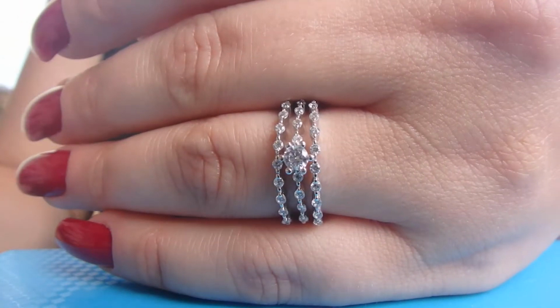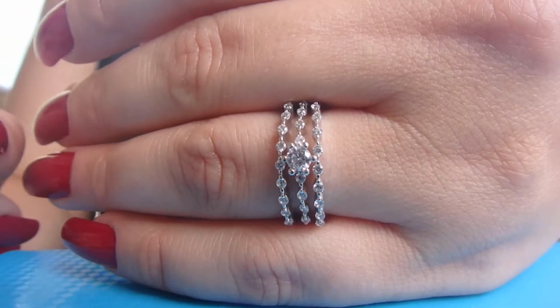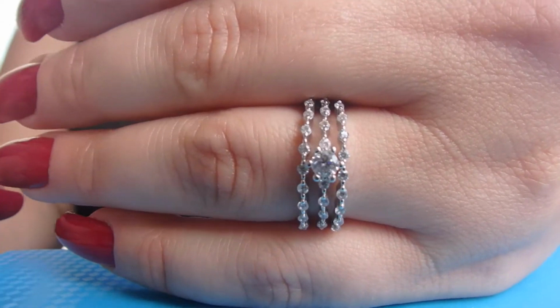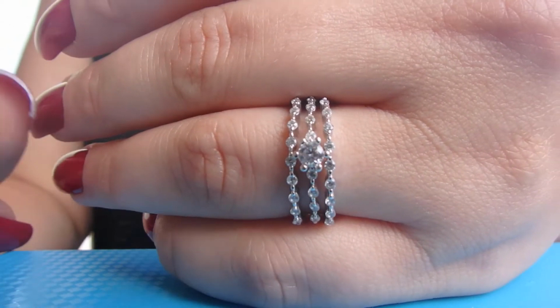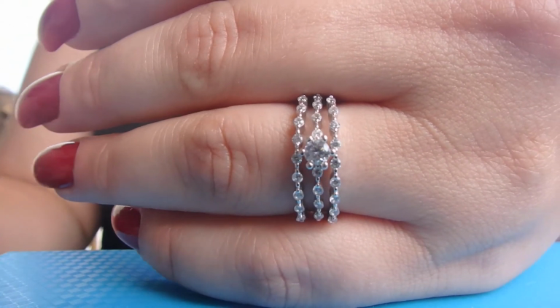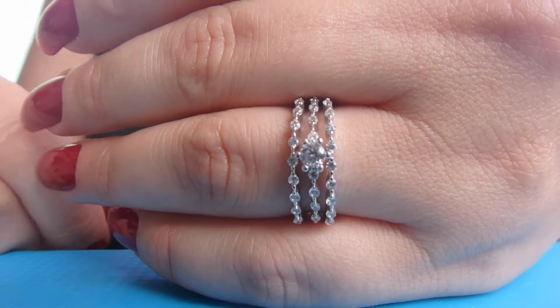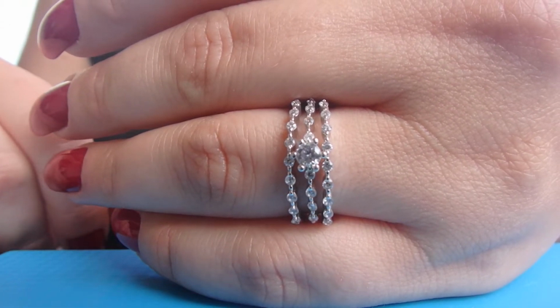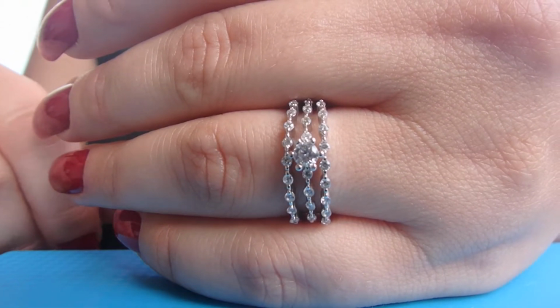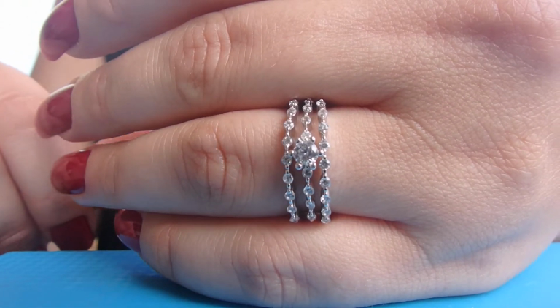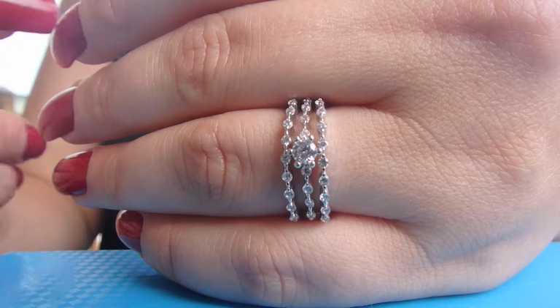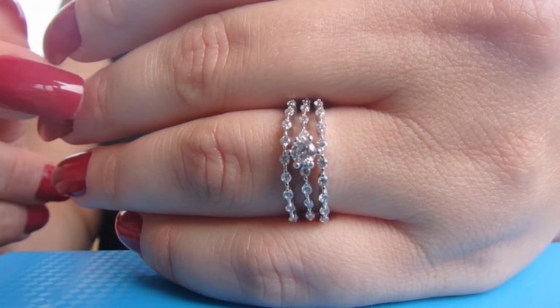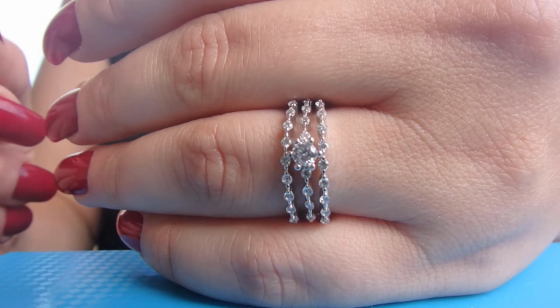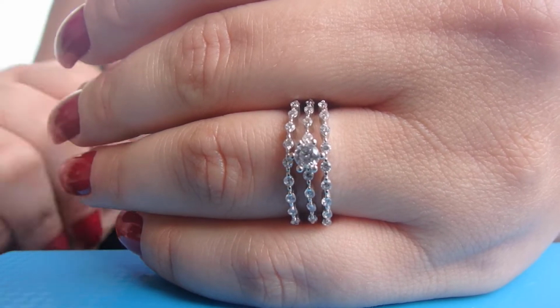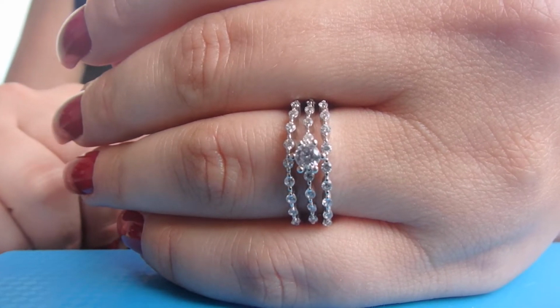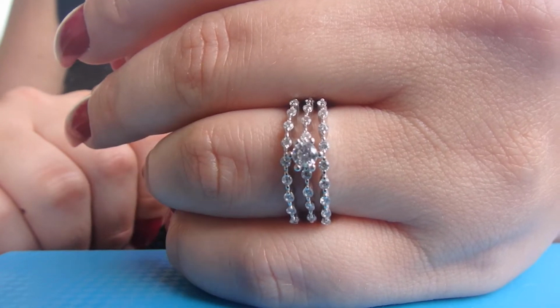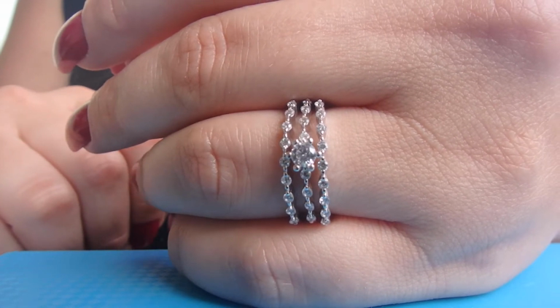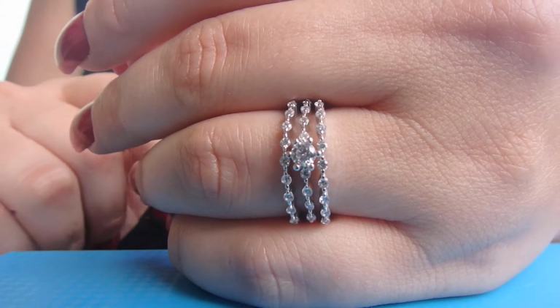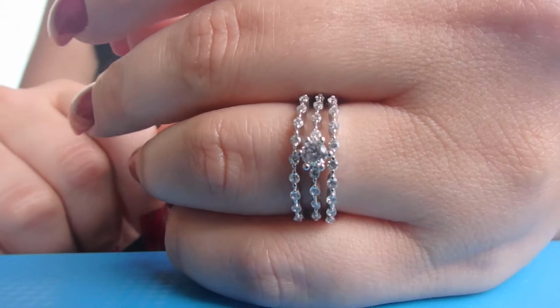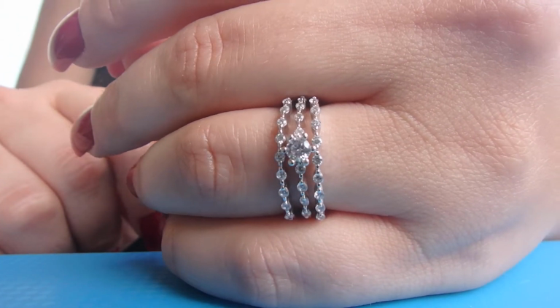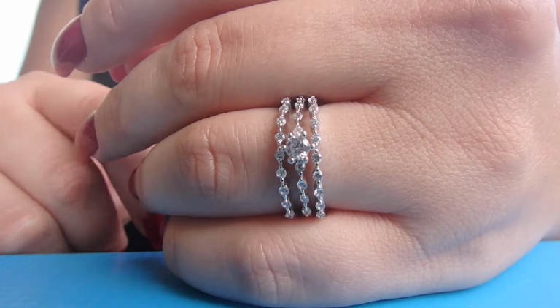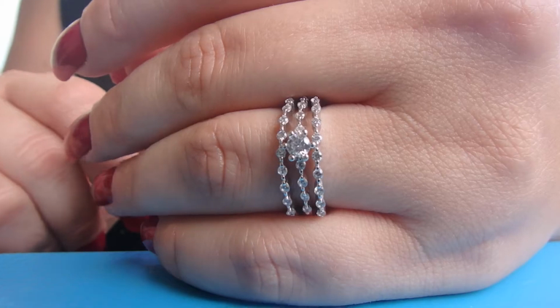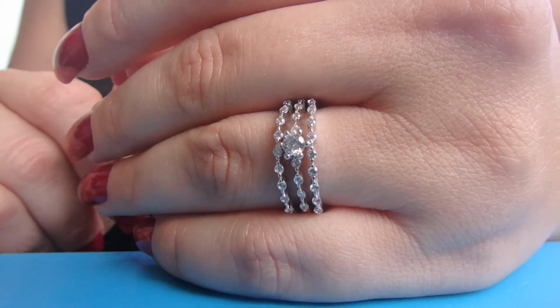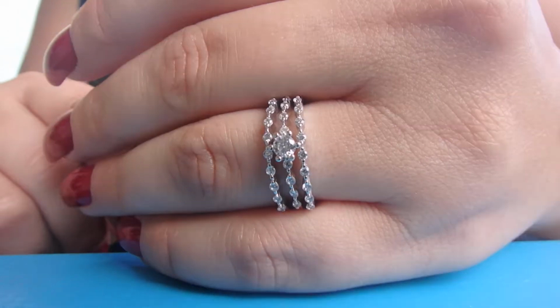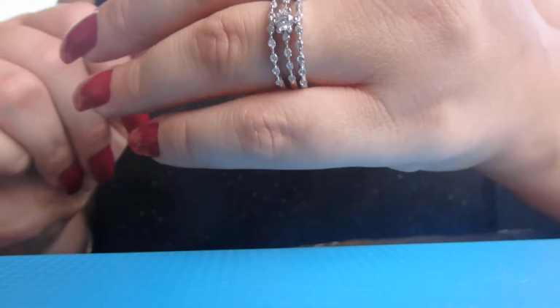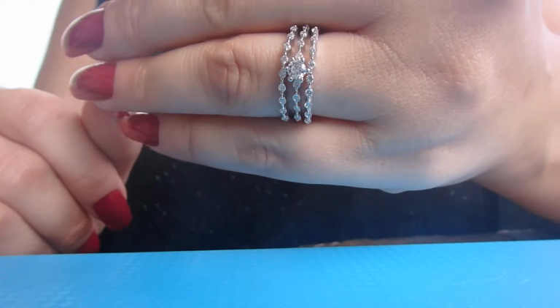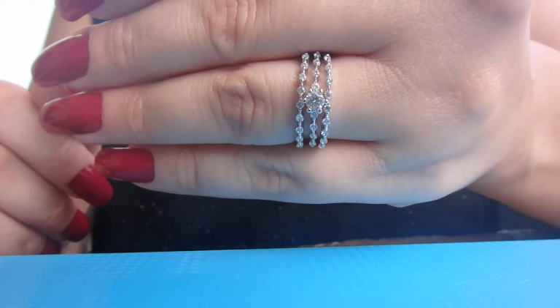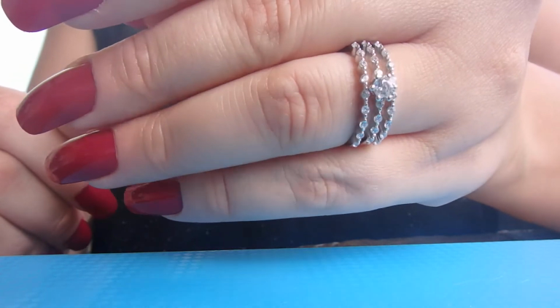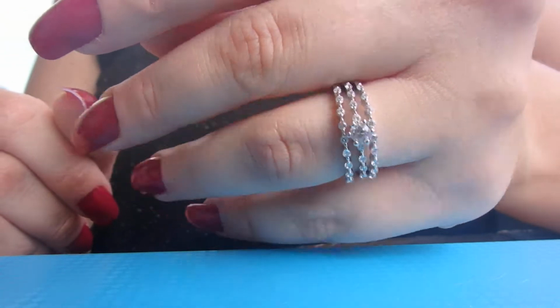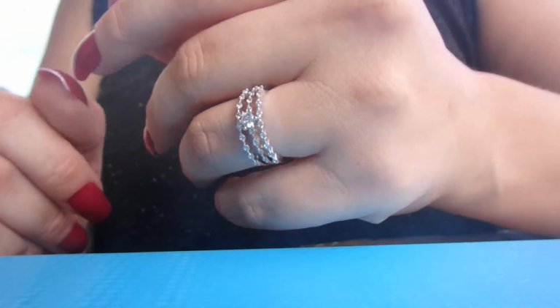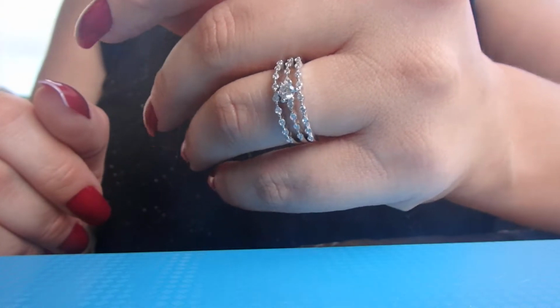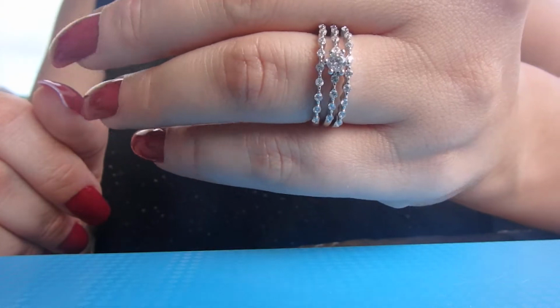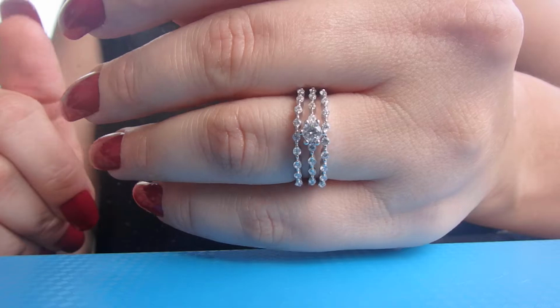Hi guys, I have a three-piece sterling silver and cubic zirconia ring set here, and this is sold by Jewelry Palace. I am outside, so this is in natural lighting, and what I love is that this piece is very believable.